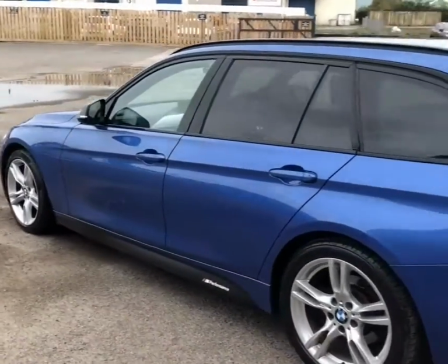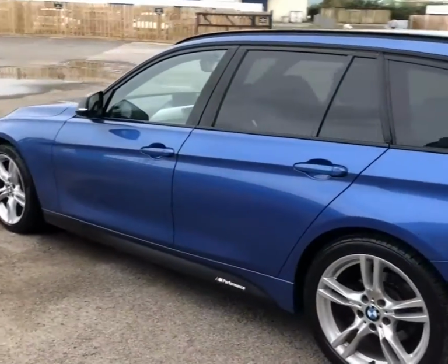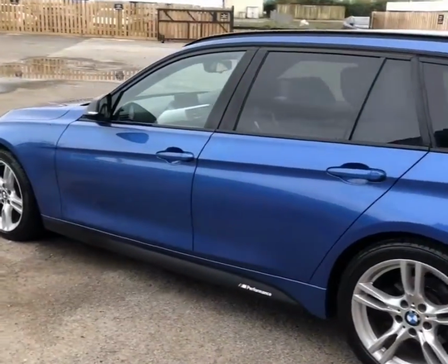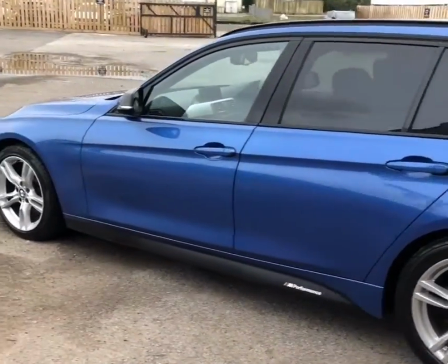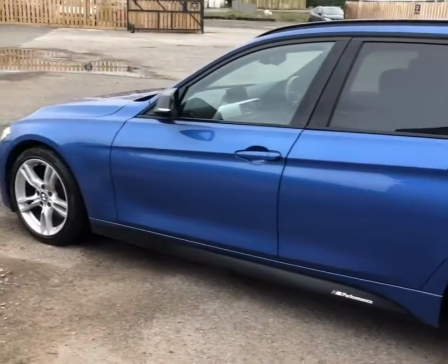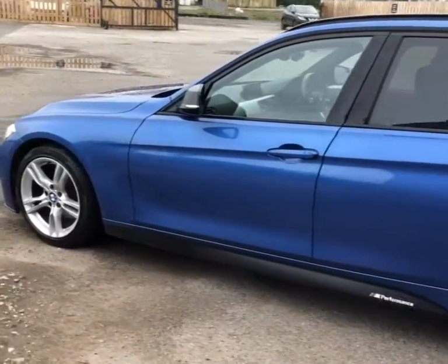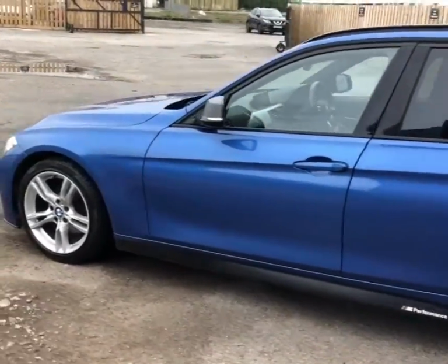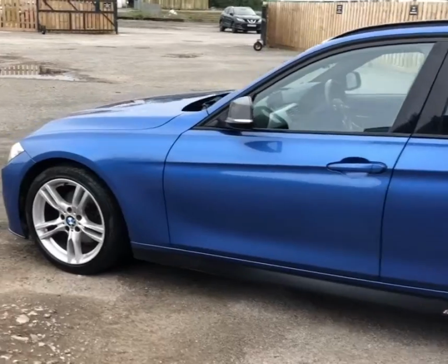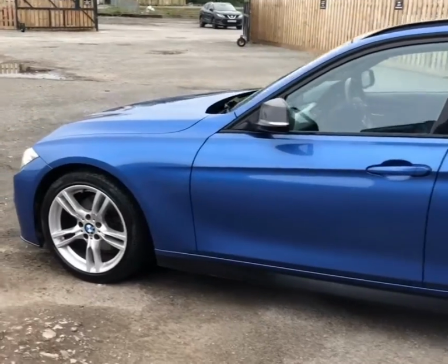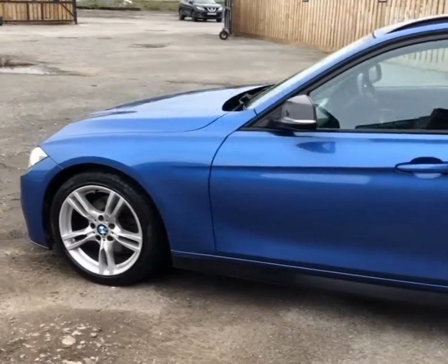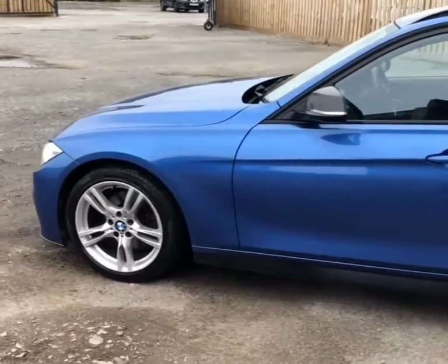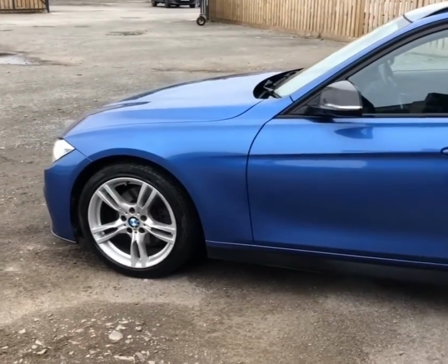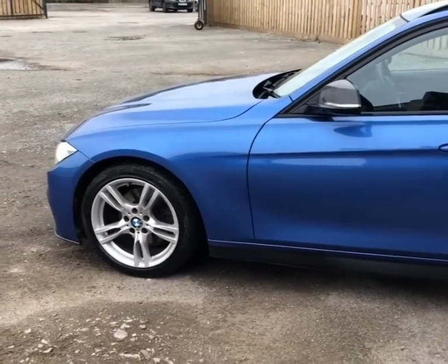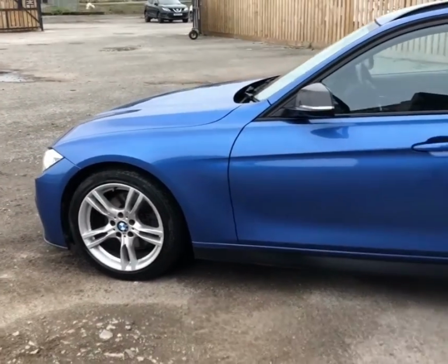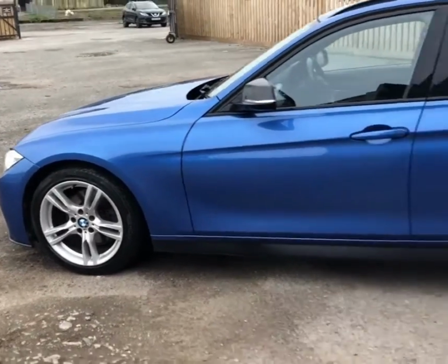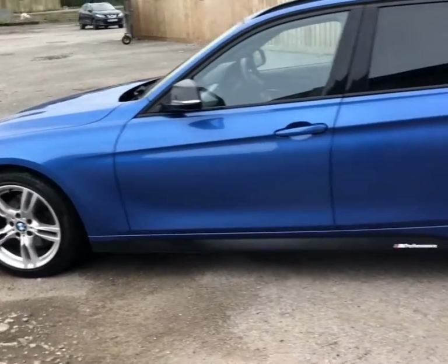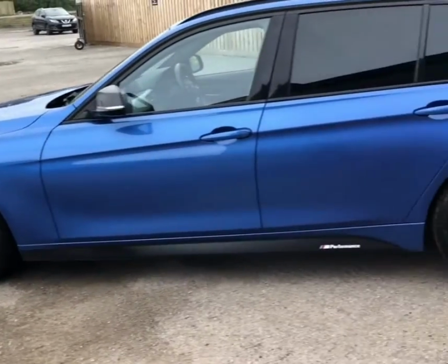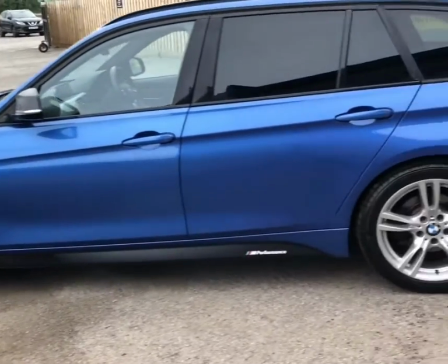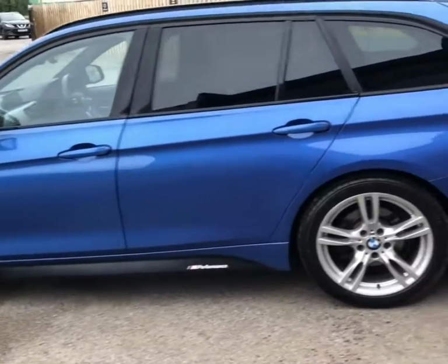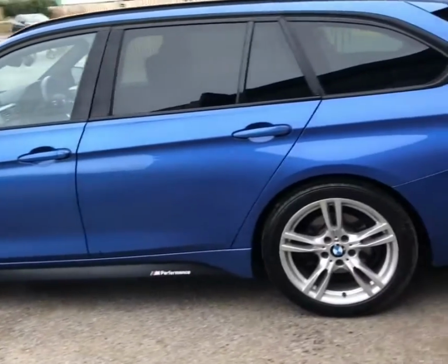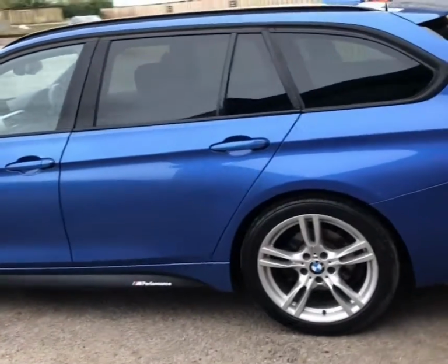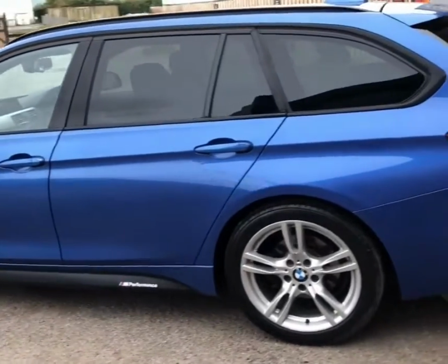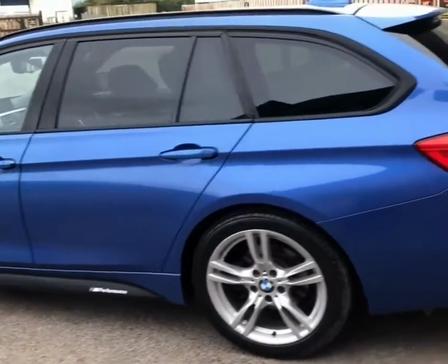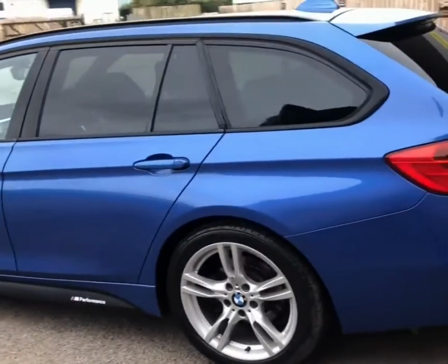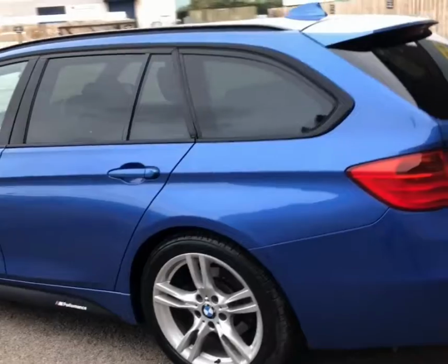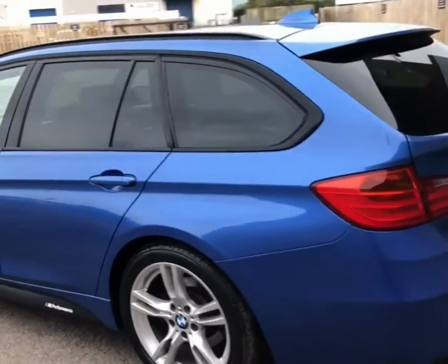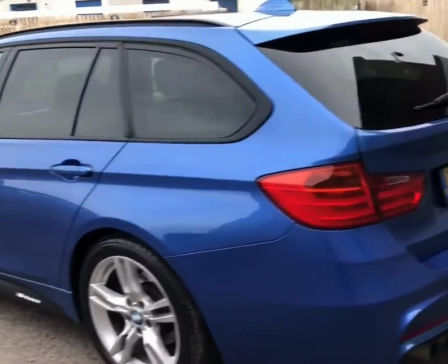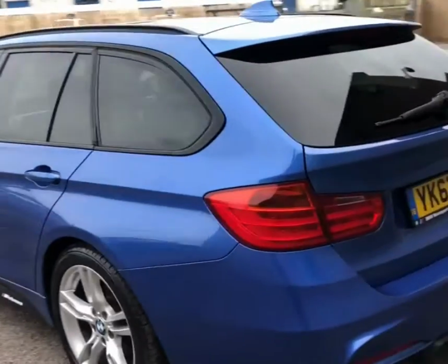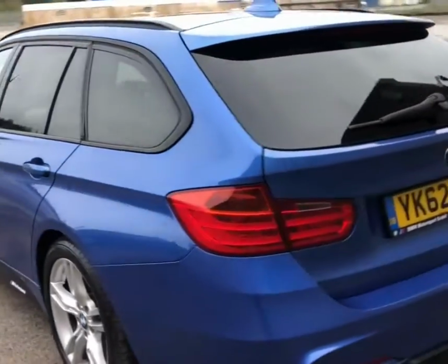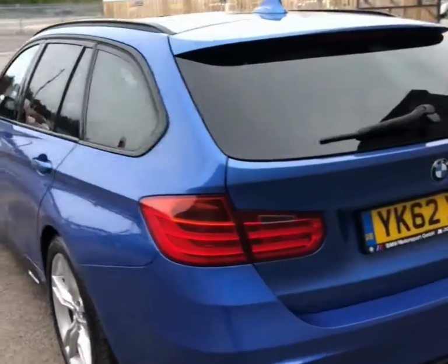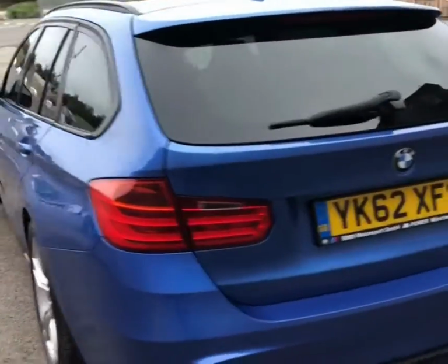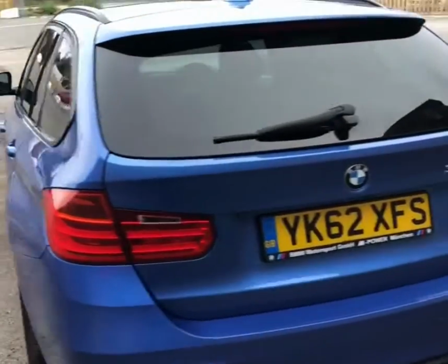This vehicle is fitted with front and rear parking sensors and a reversing camera. It's covered just over 38,000 miles from new, which is very low for this aged car.